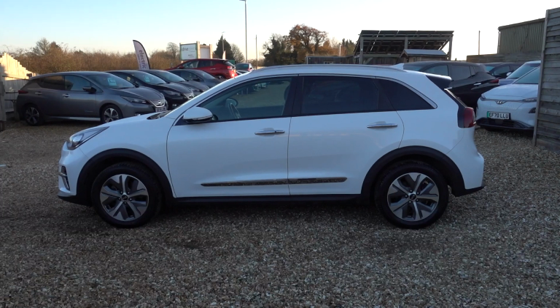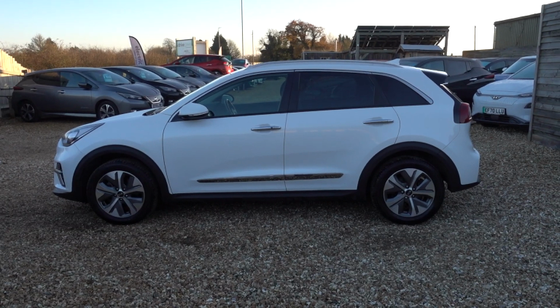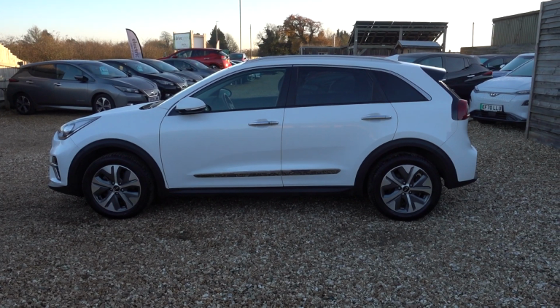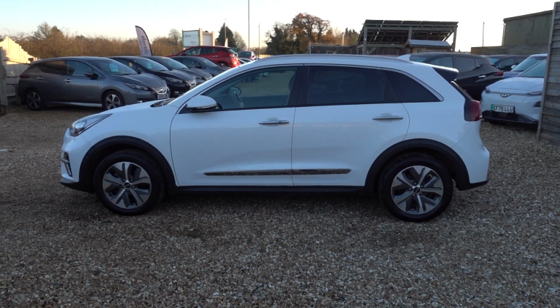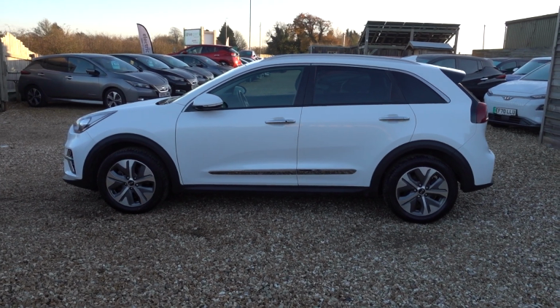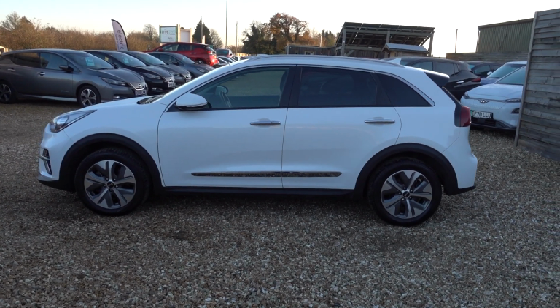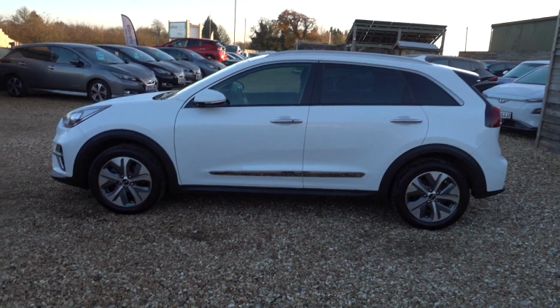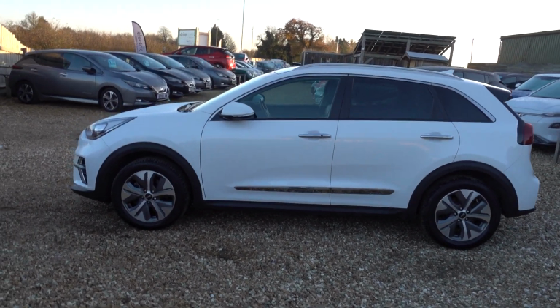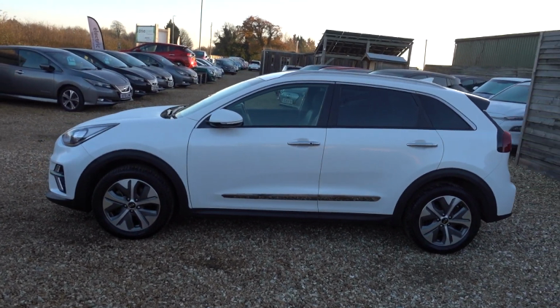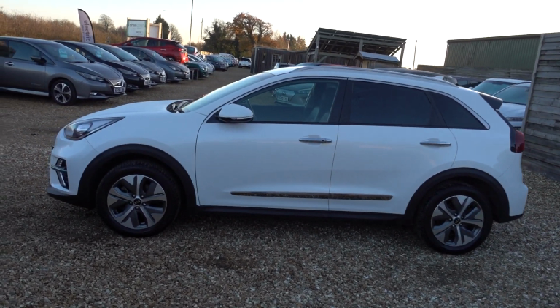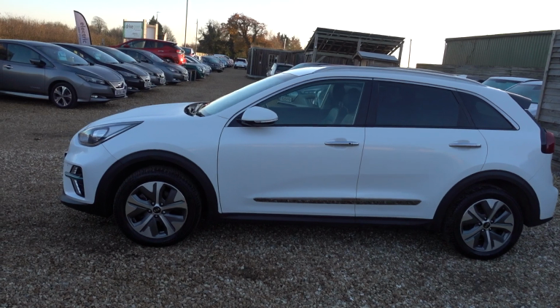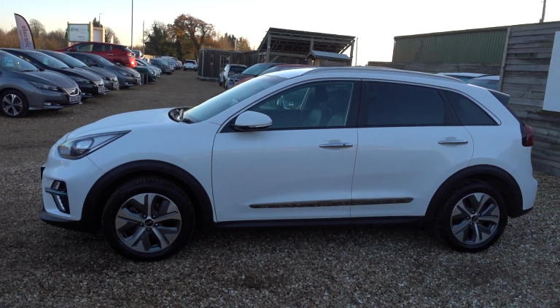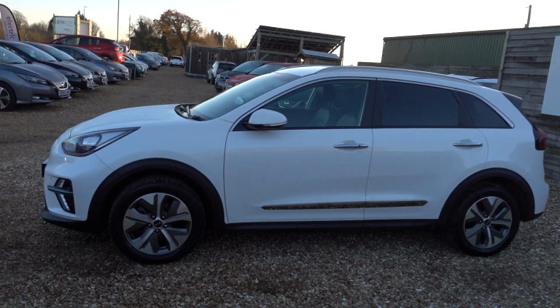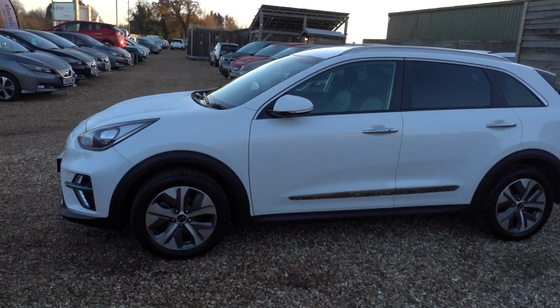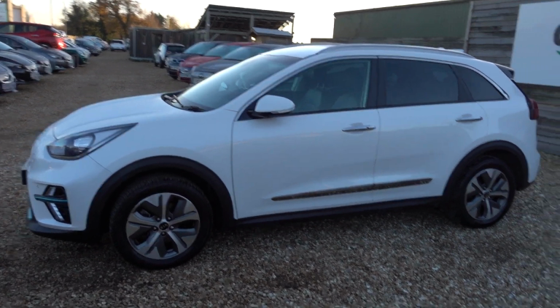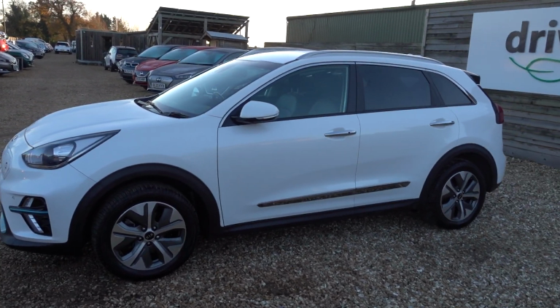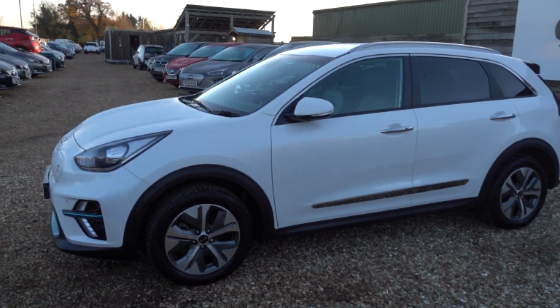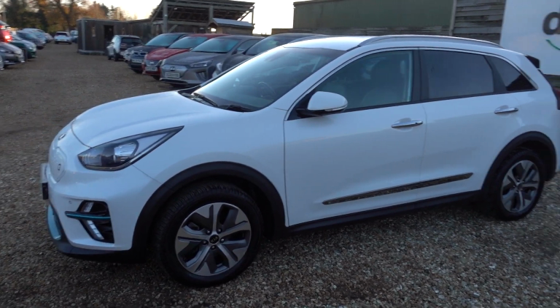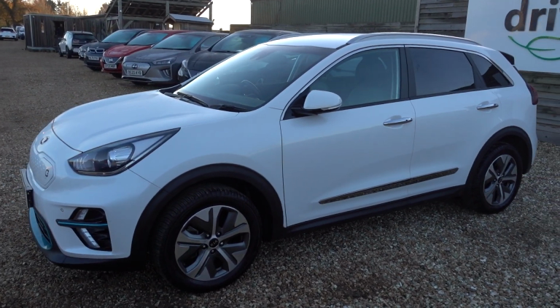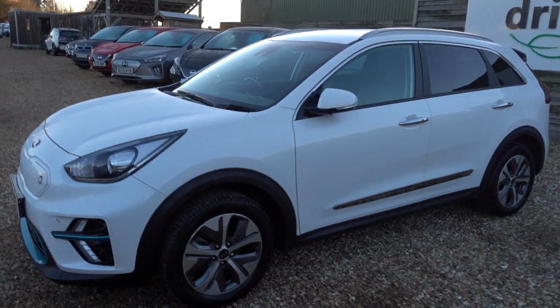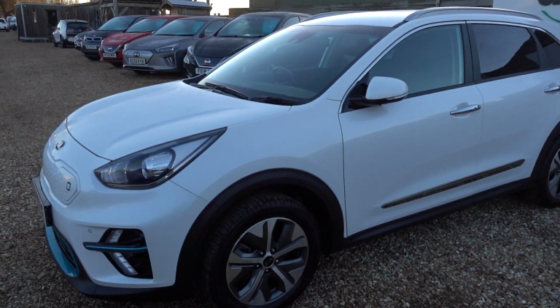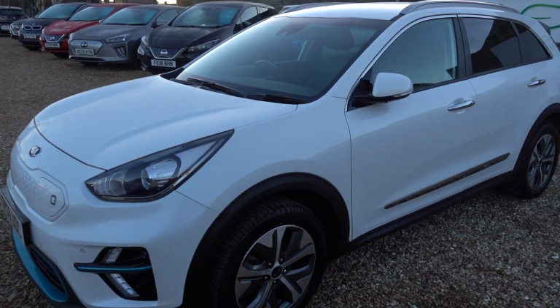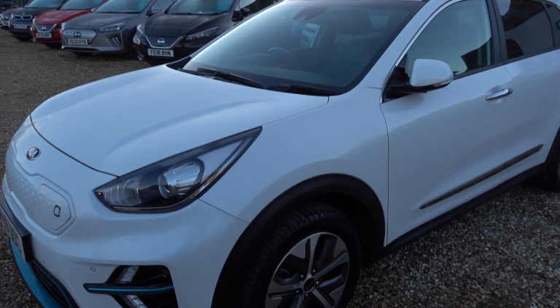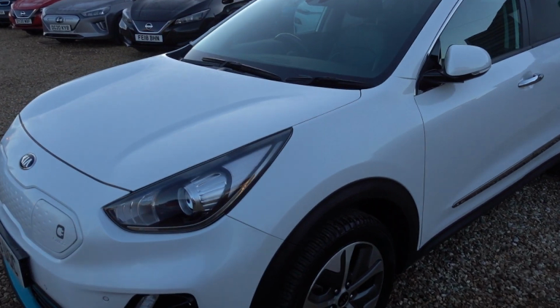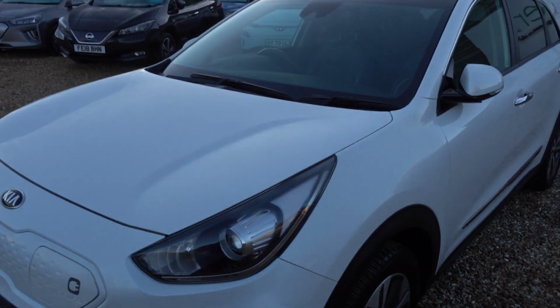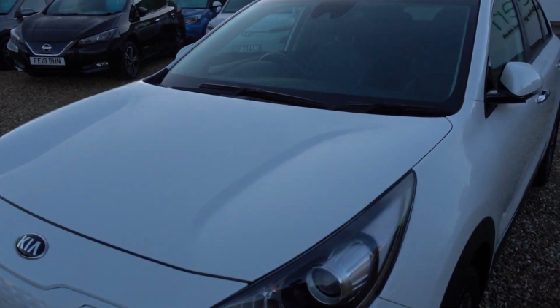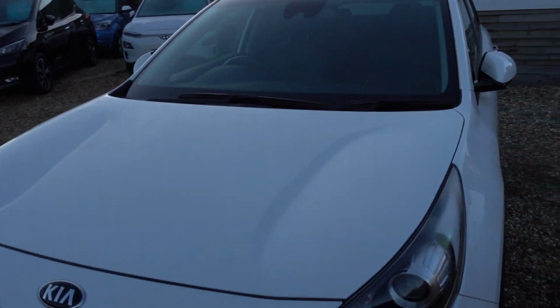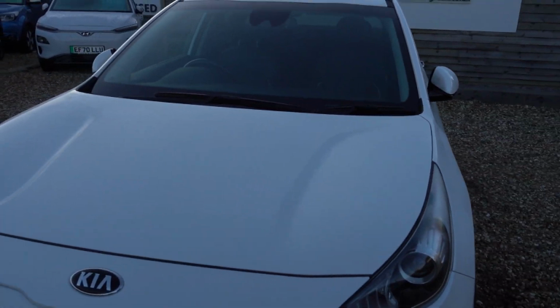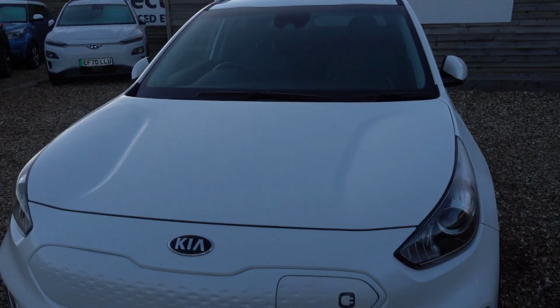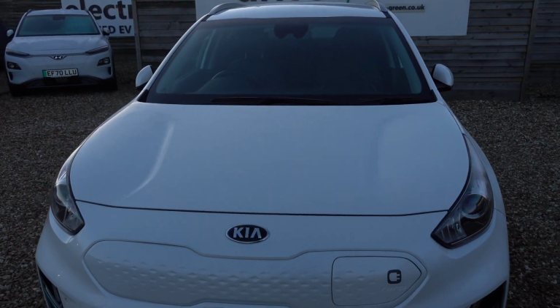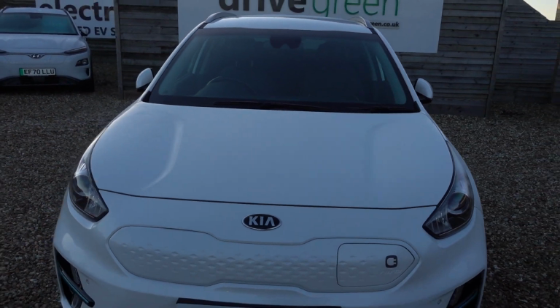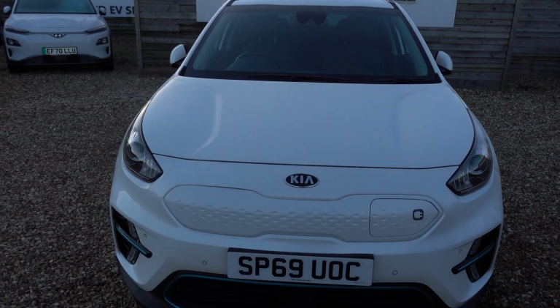Hi there, I'm just going to take us for a walk around this Kia e-Niro. It's a first edition, so it's like a top spec car, and I like it in the white. I think the white's really nice, I think it suits it. Looks very smart. I much prefer it over the darker colours for sure.